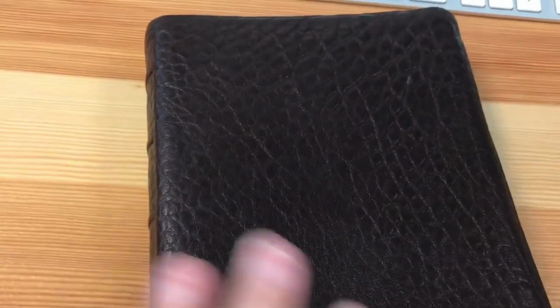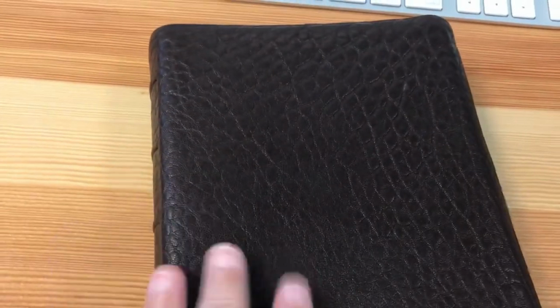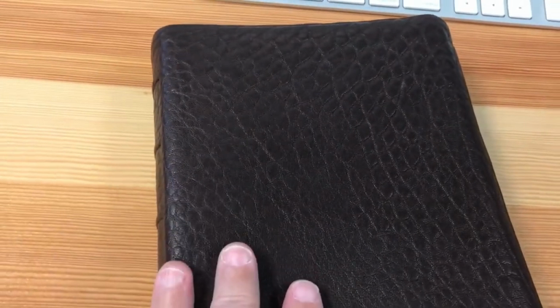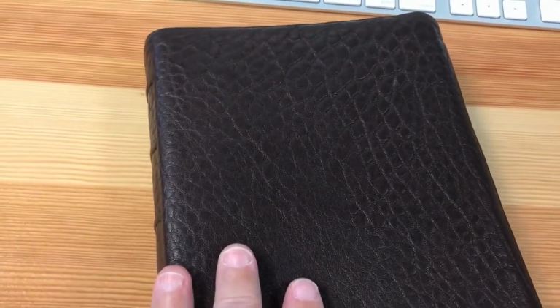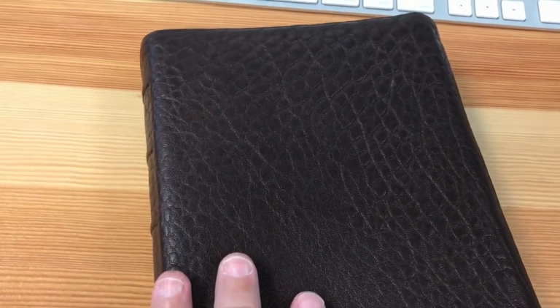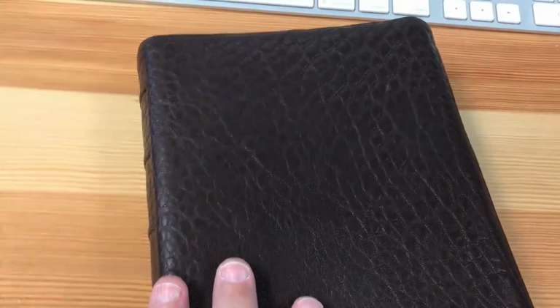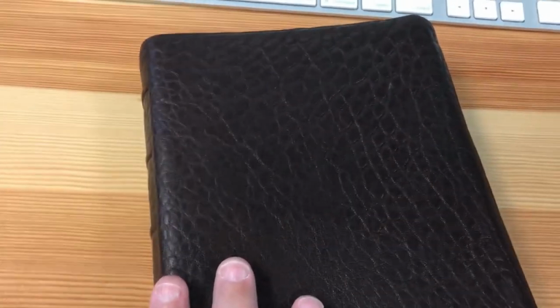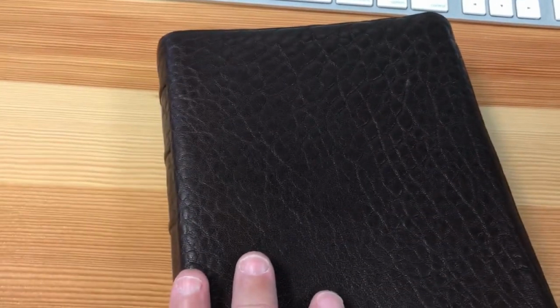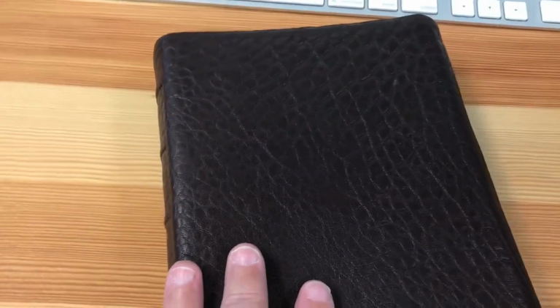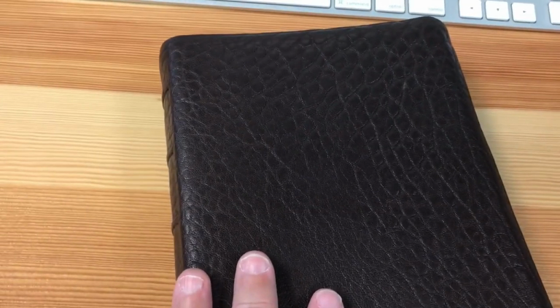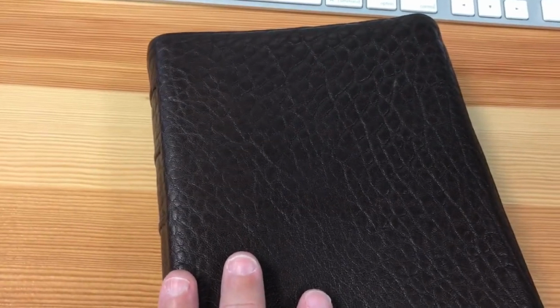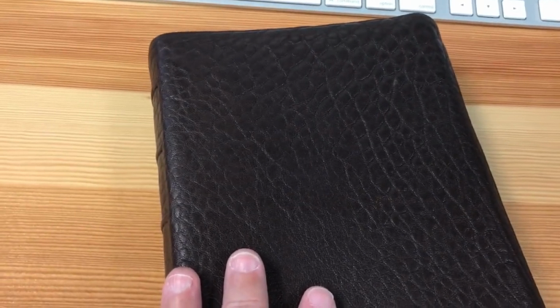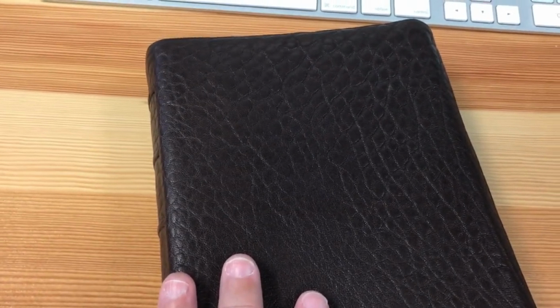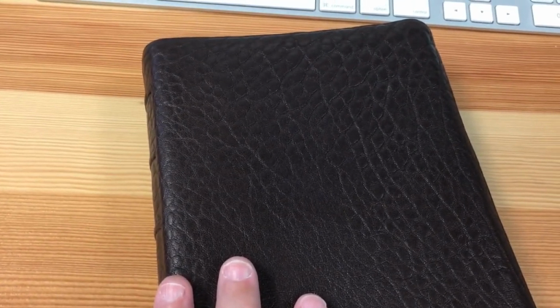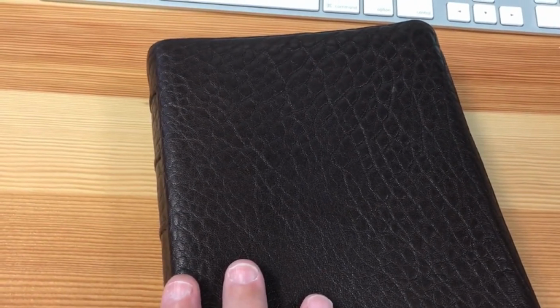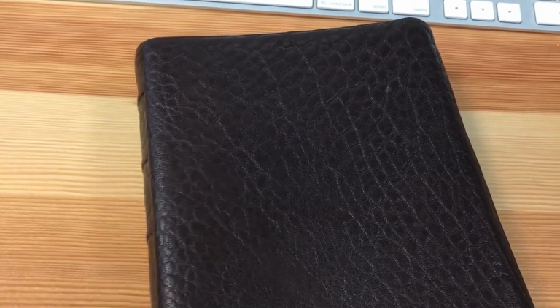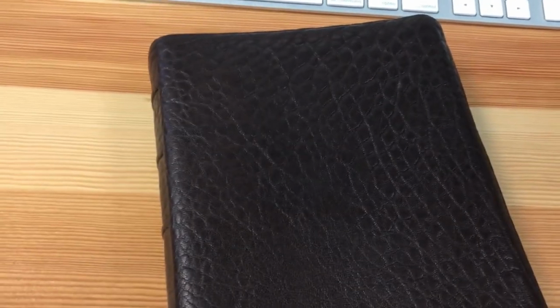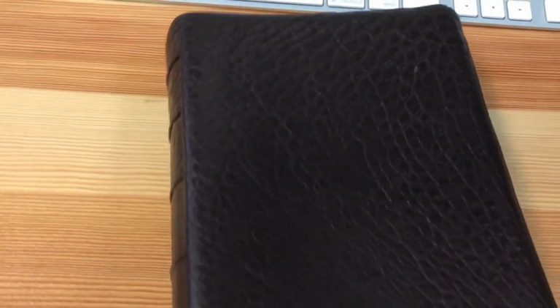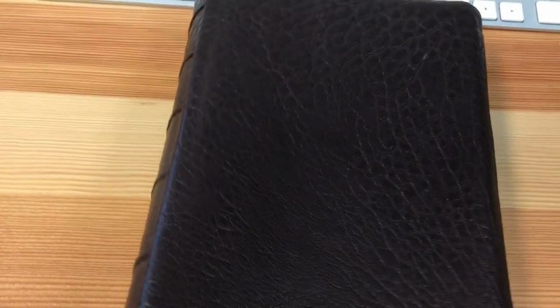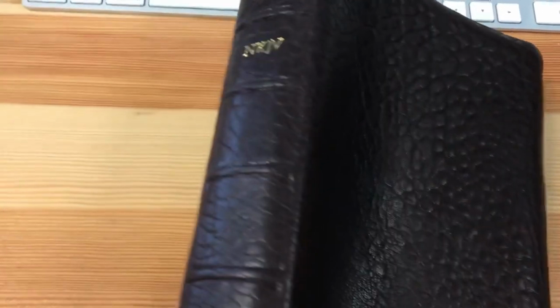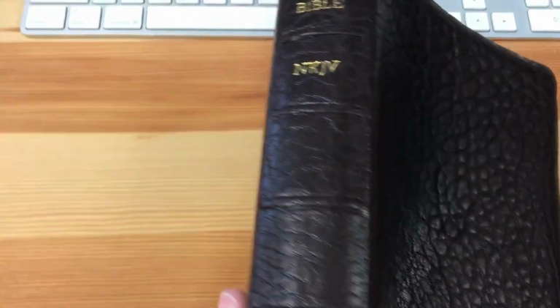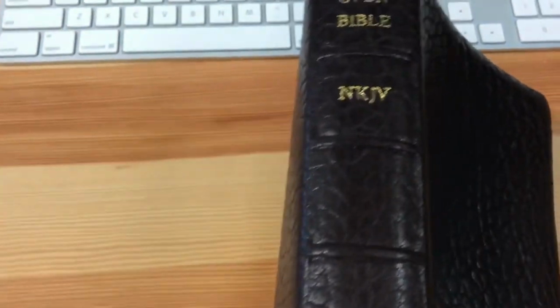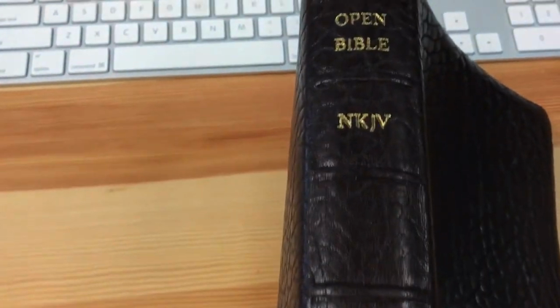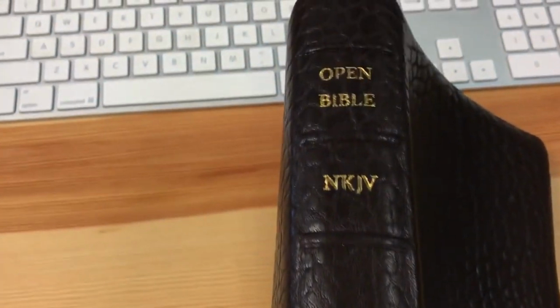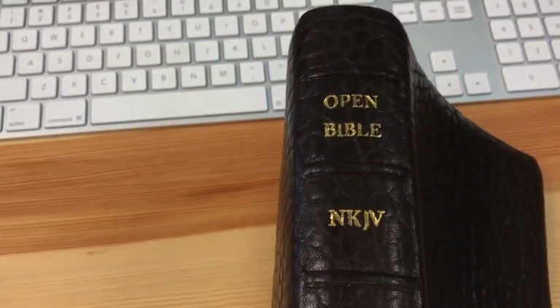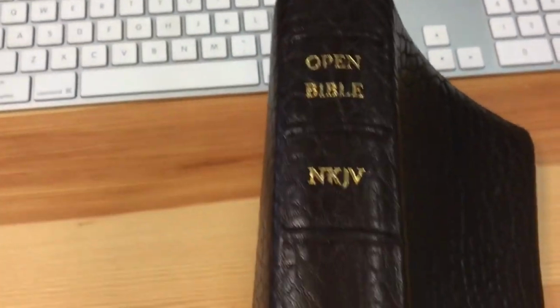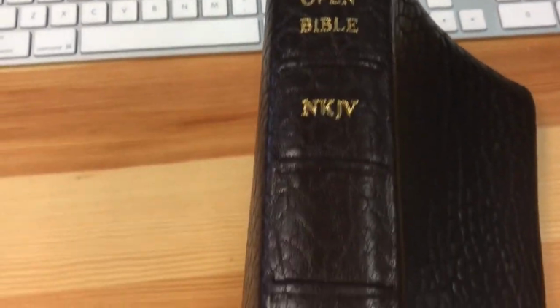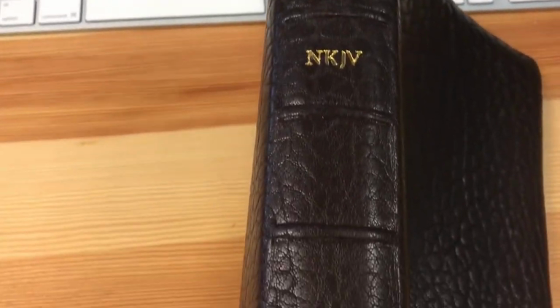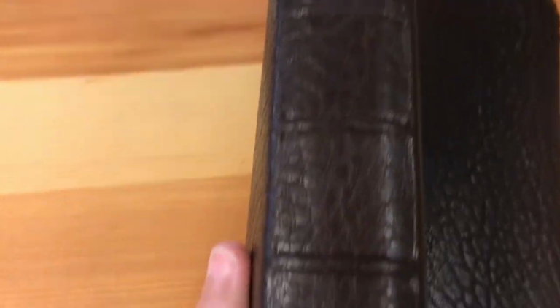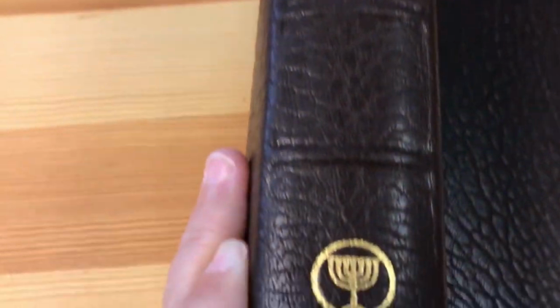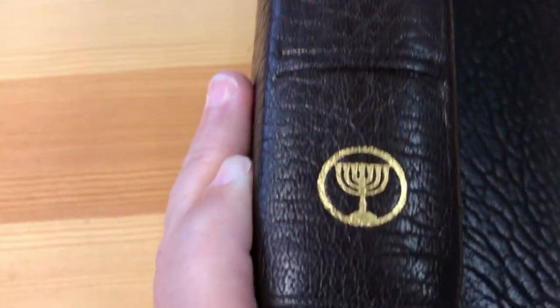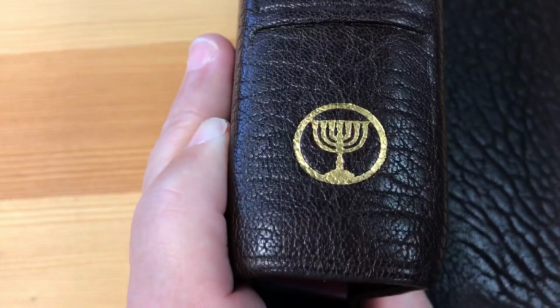And I said, you're all wrong — it's not dragon, it's not bullhide. It is actually goat skin. Let me show you the spine here — the Open Bible, New King James, and the artwork.